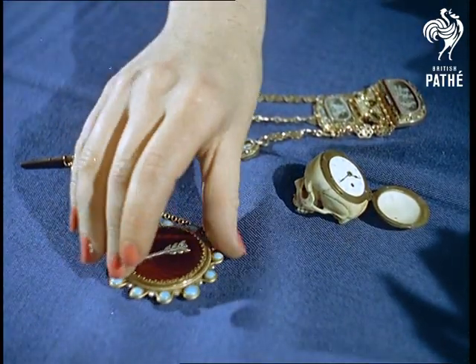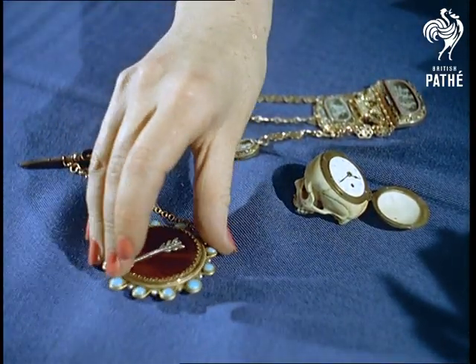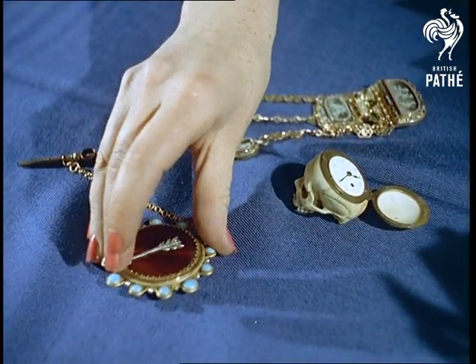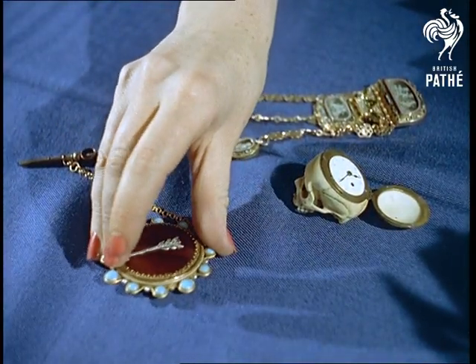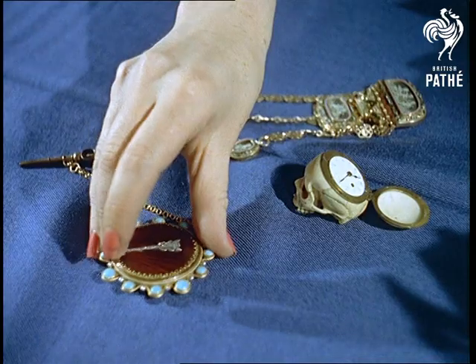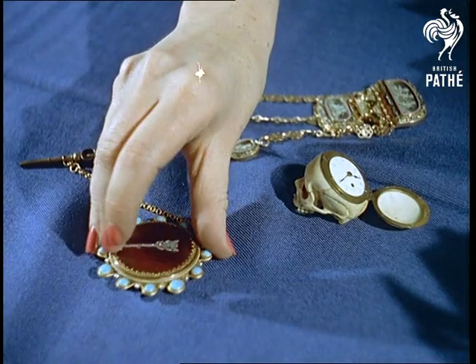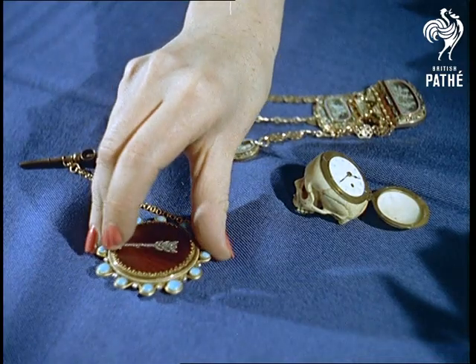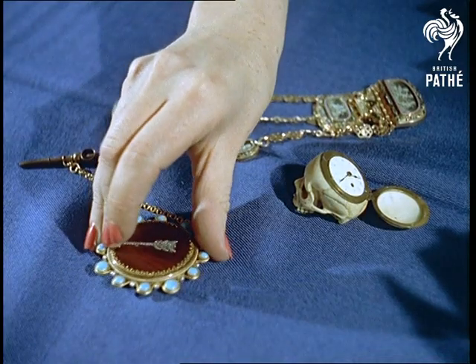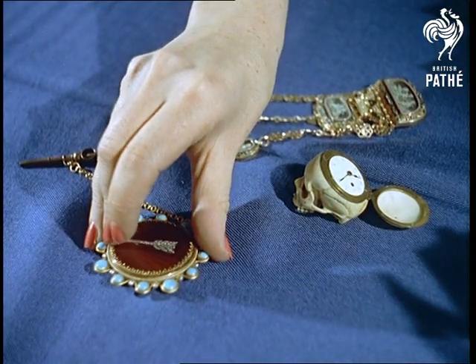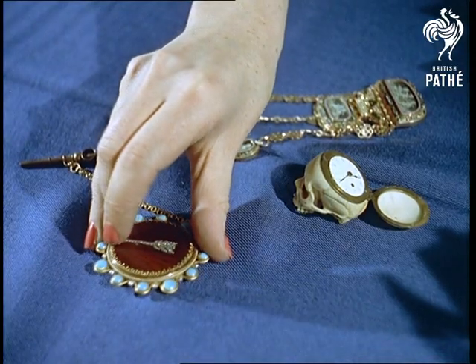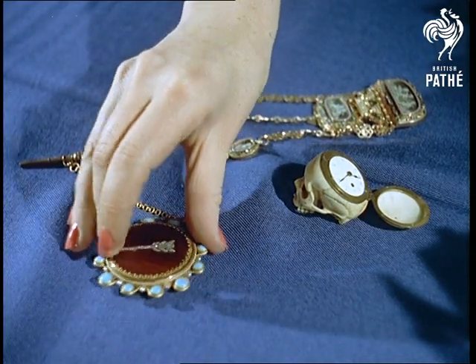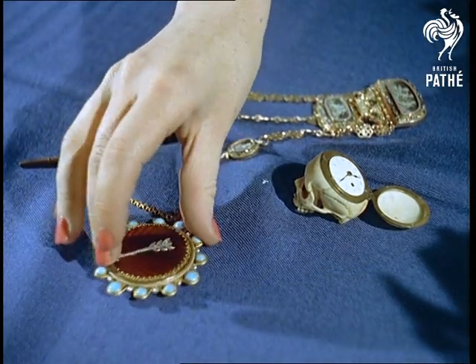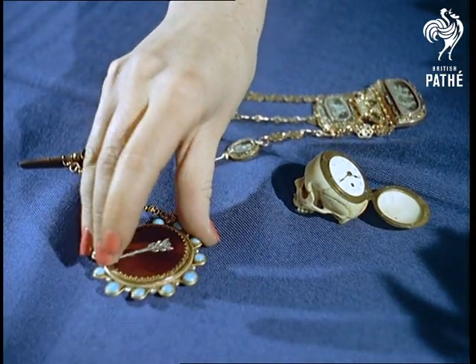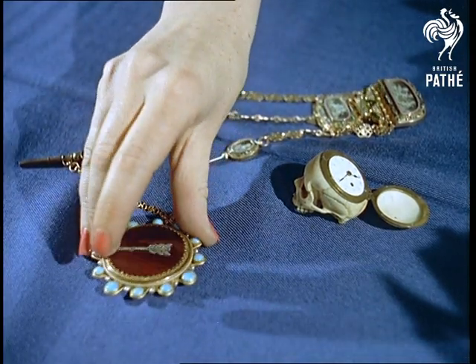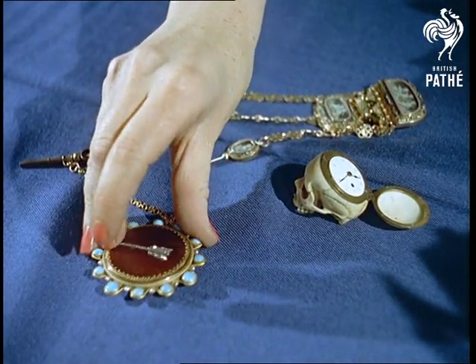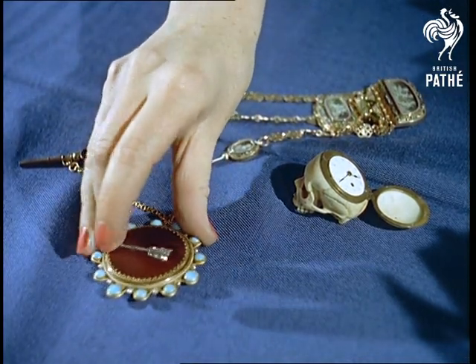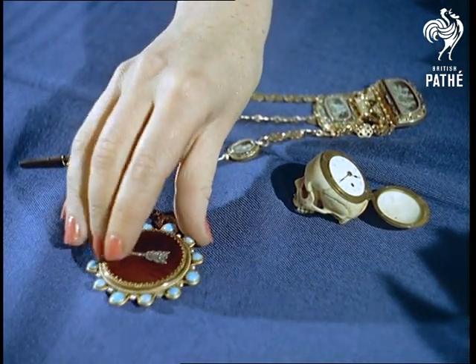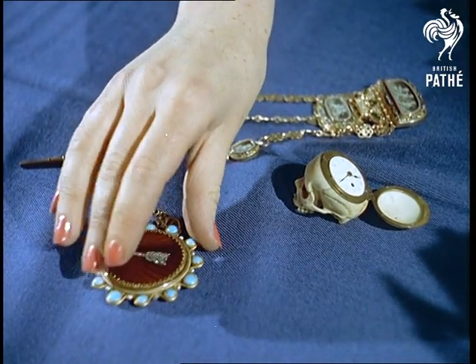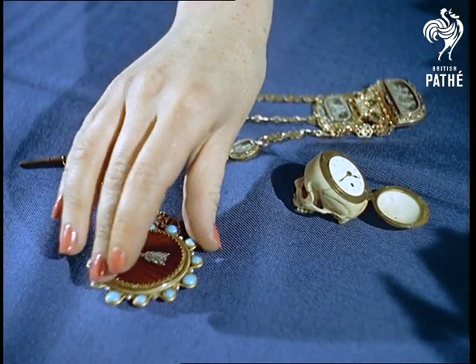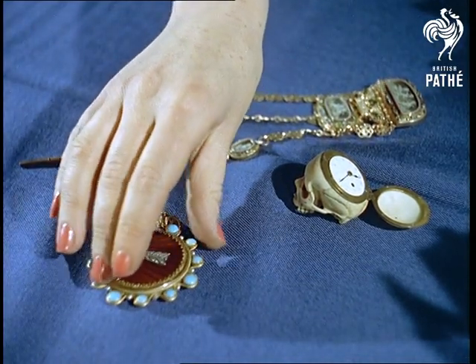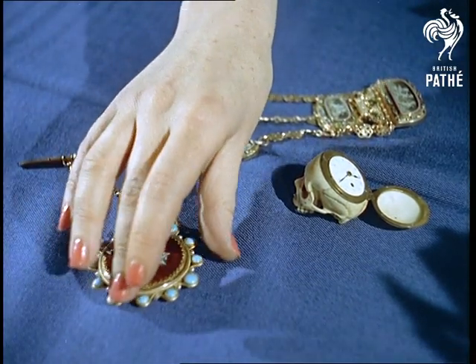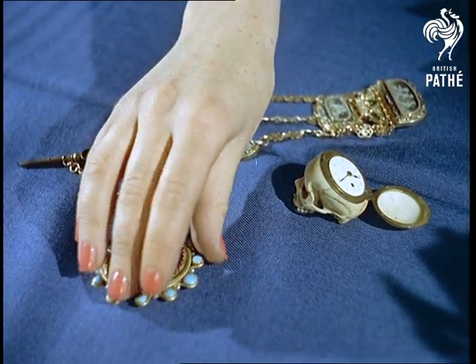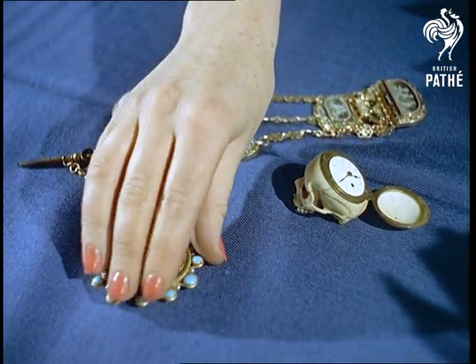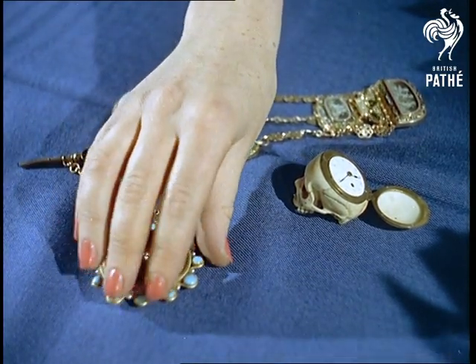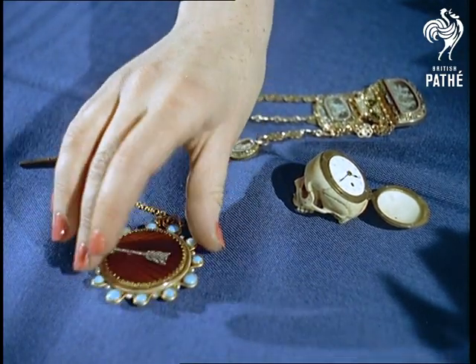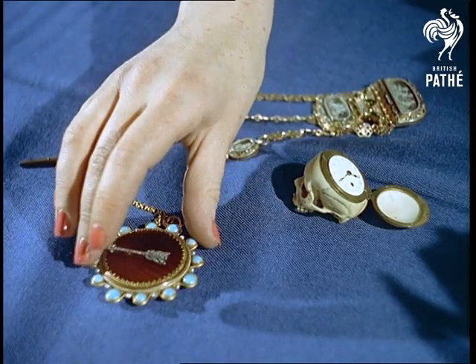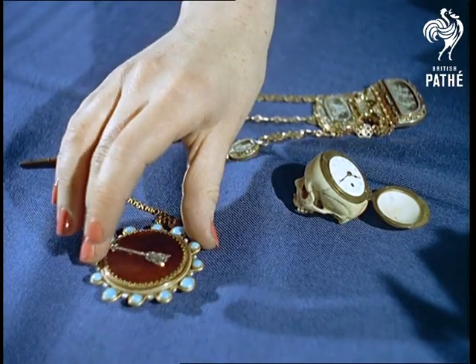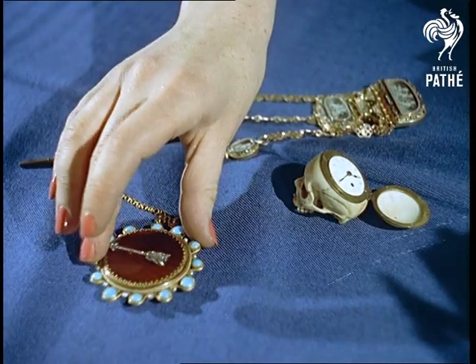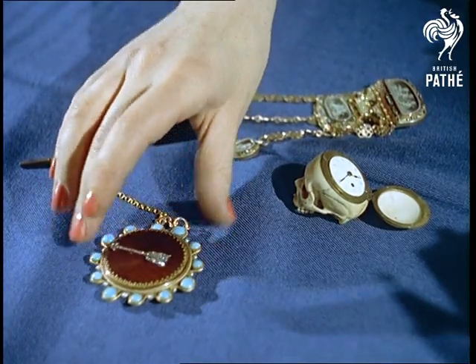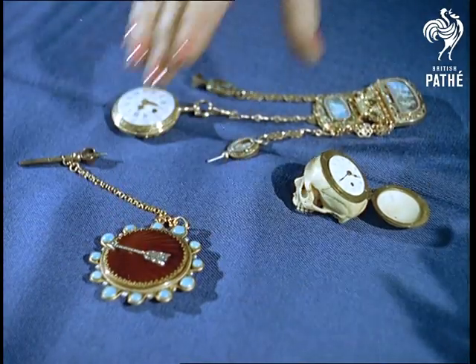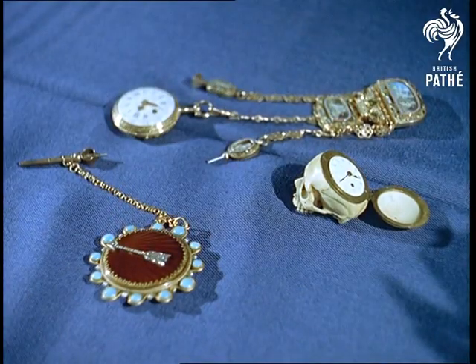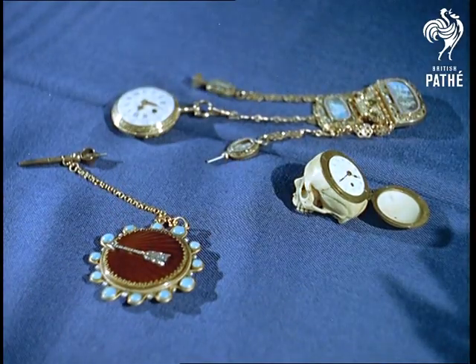A watch made in Paris in 1810 for blind people. The diamond arrow being pushed round till it stops, so that the time can be felt.